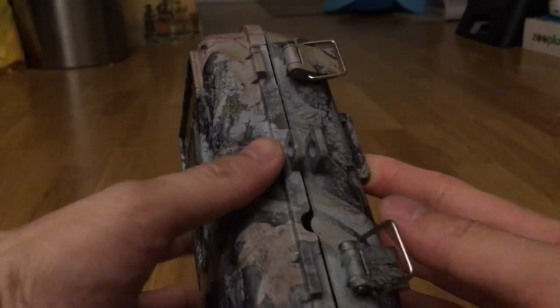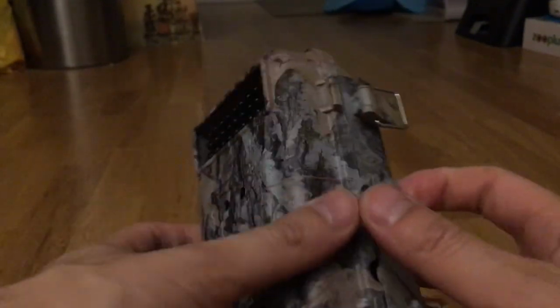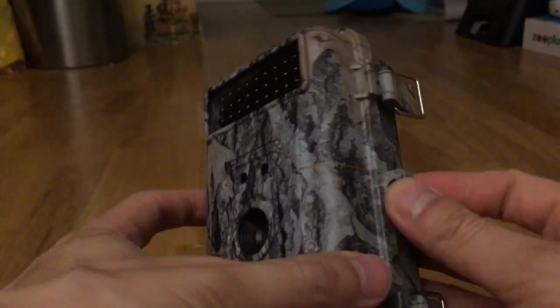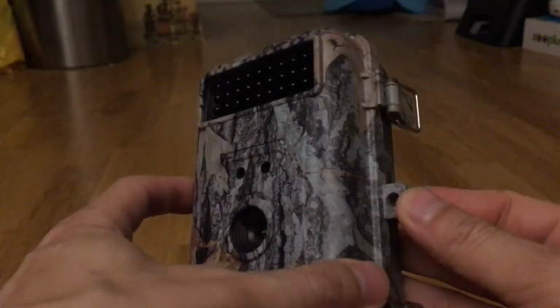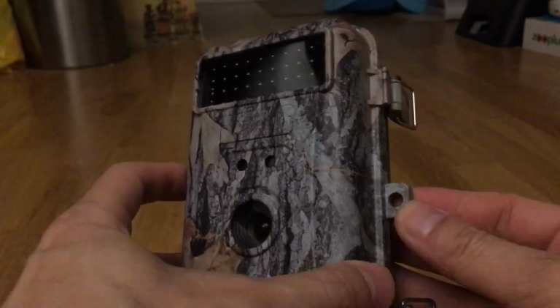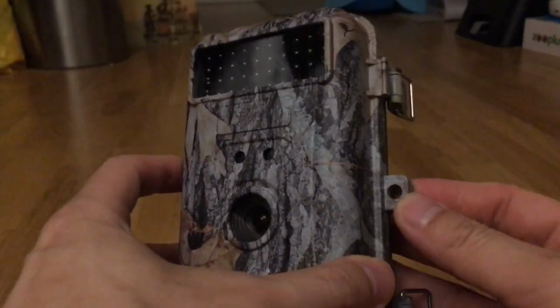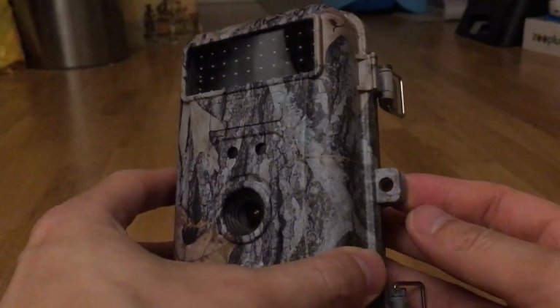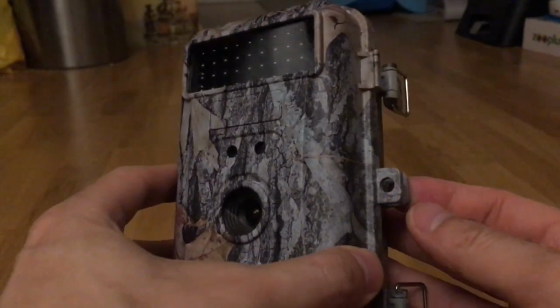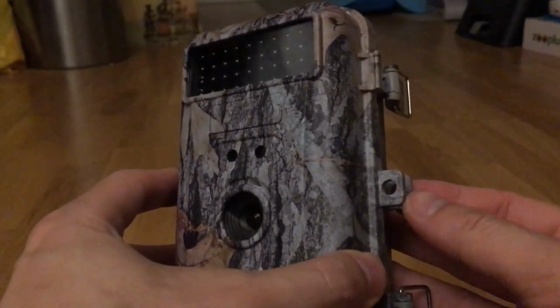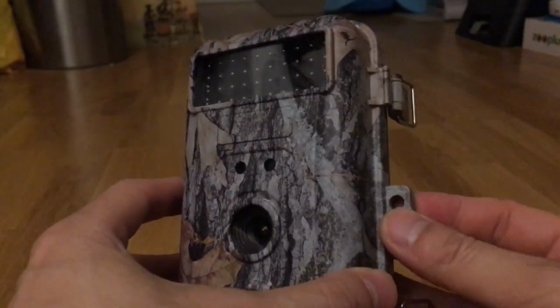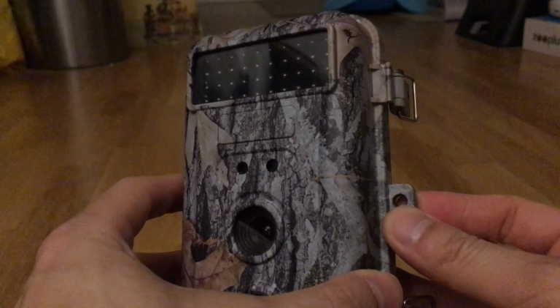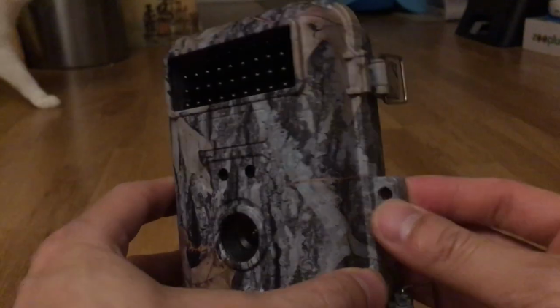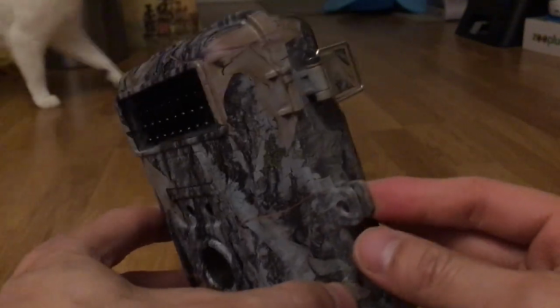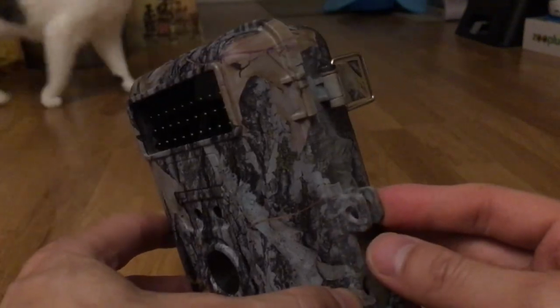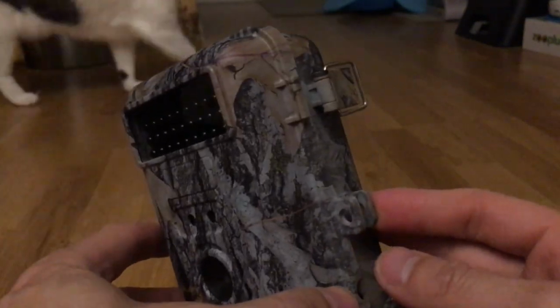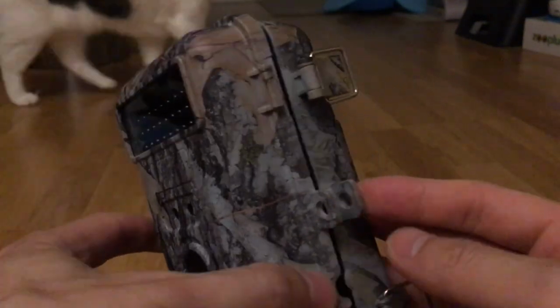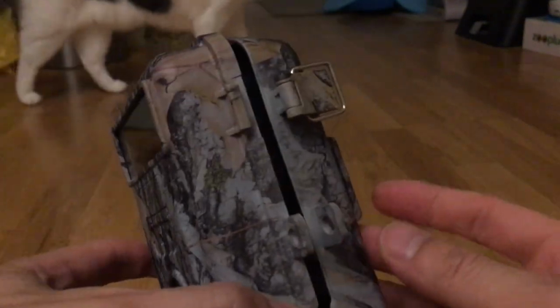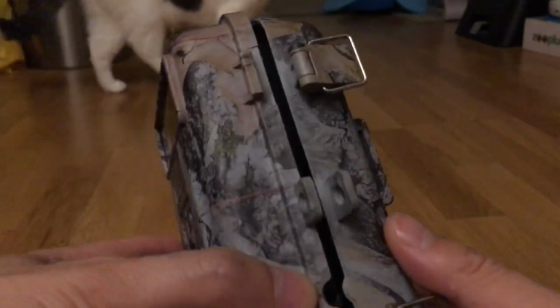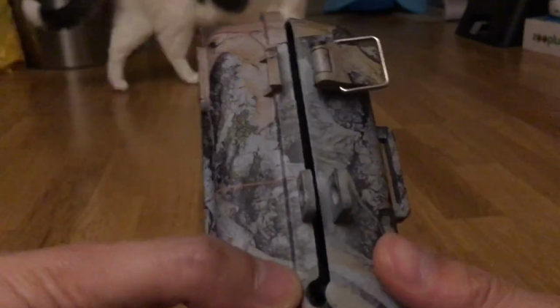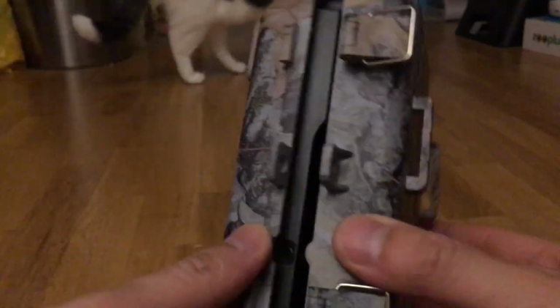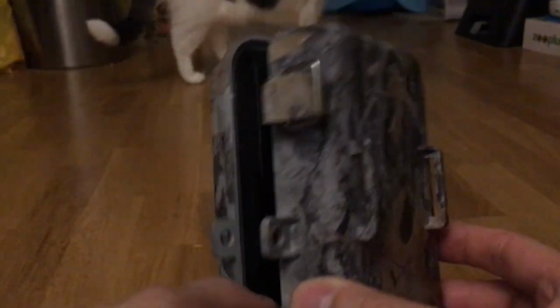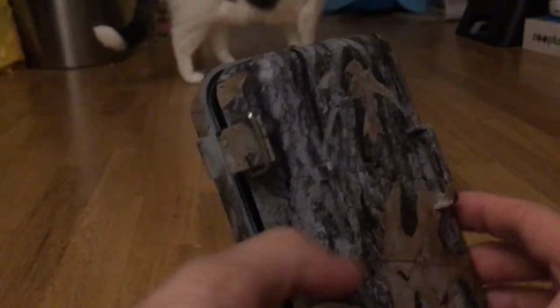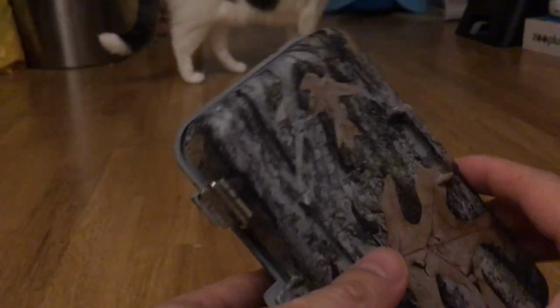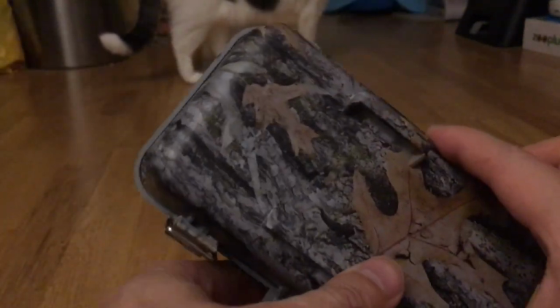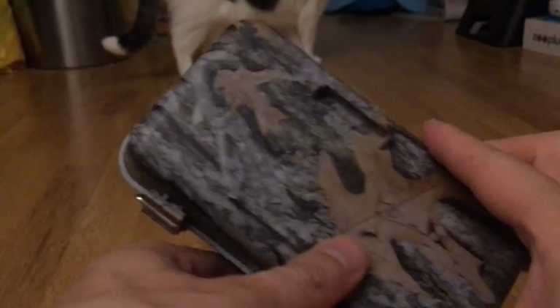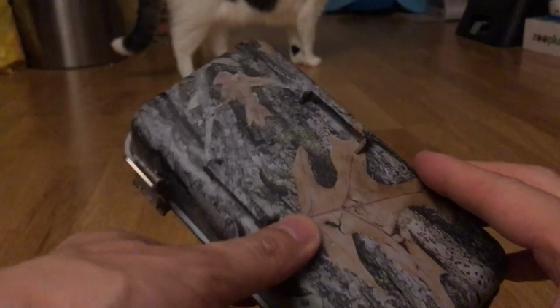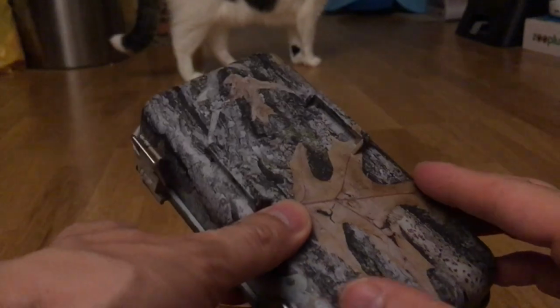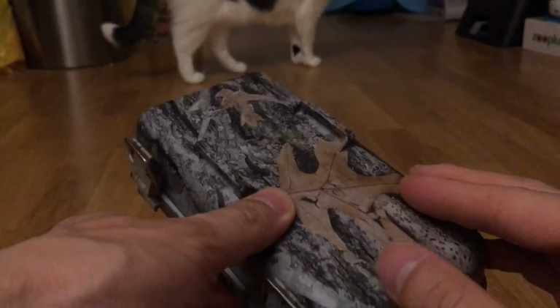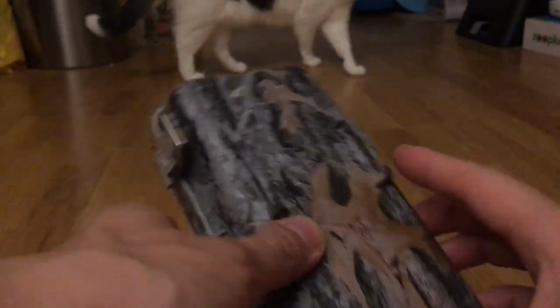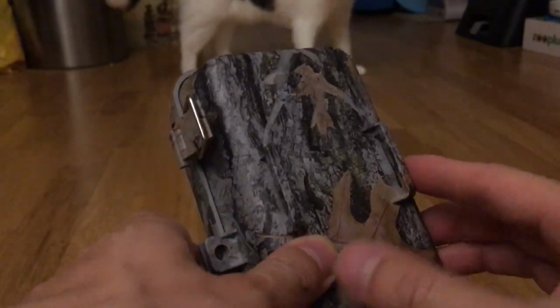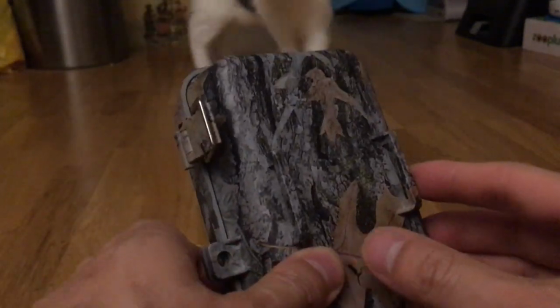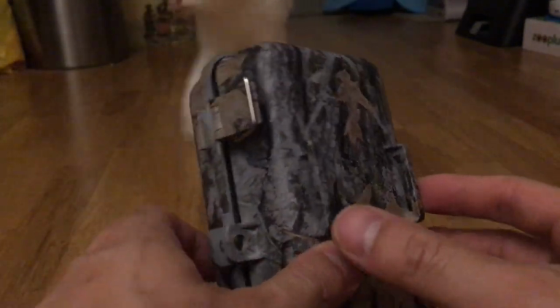It has a little padlock hole, and there's our test subject coming in. Same for the back — it's nice and smooth.